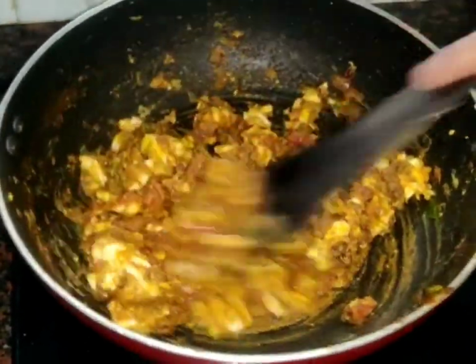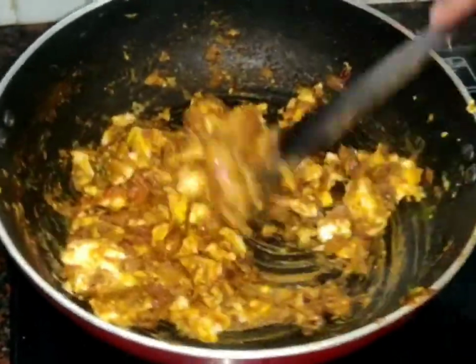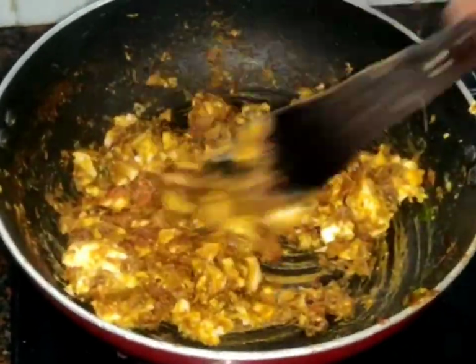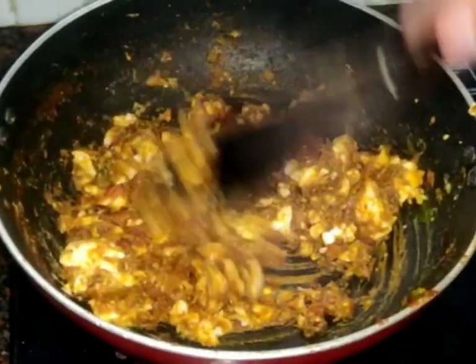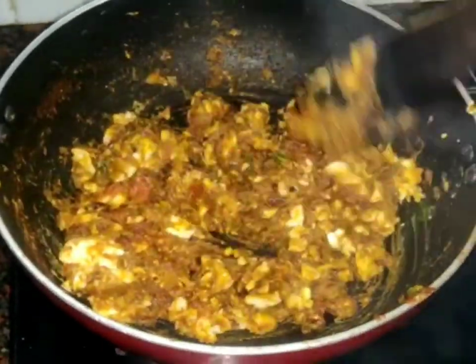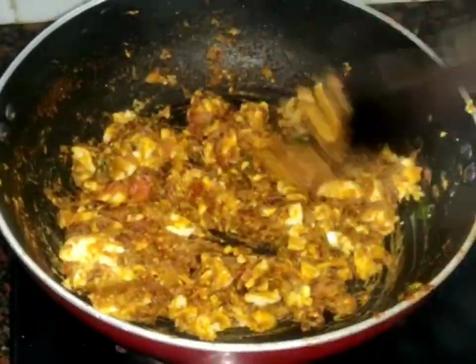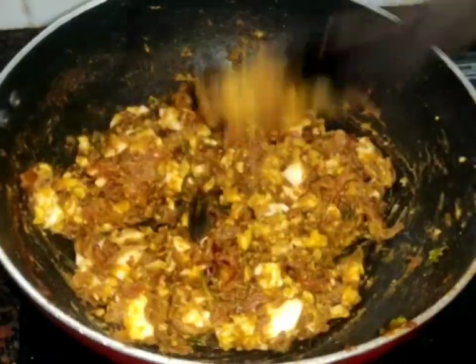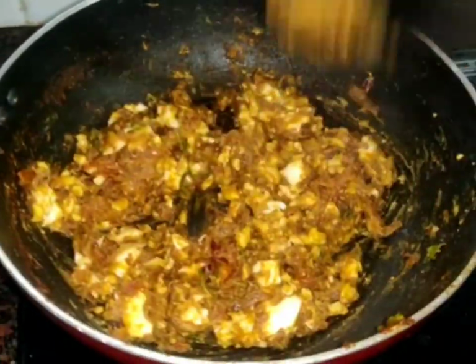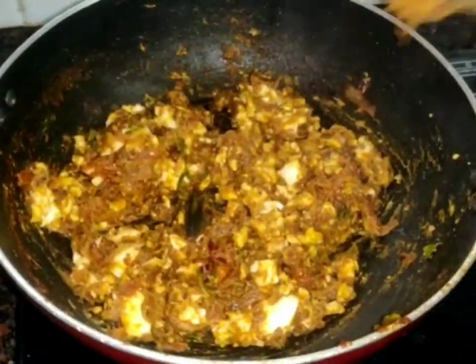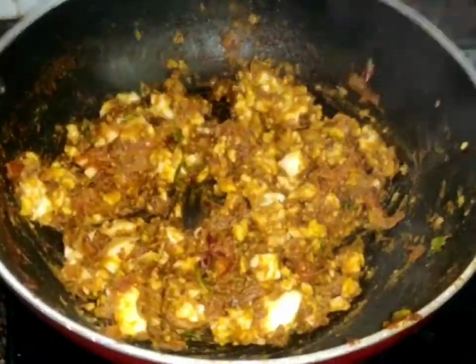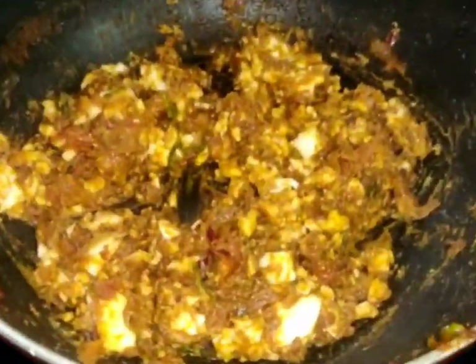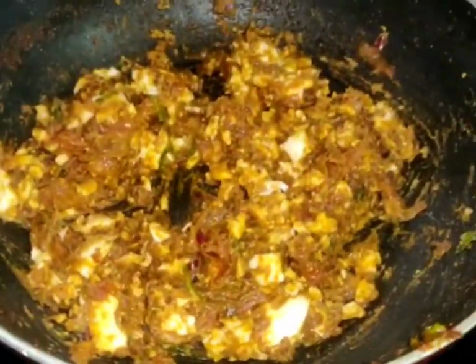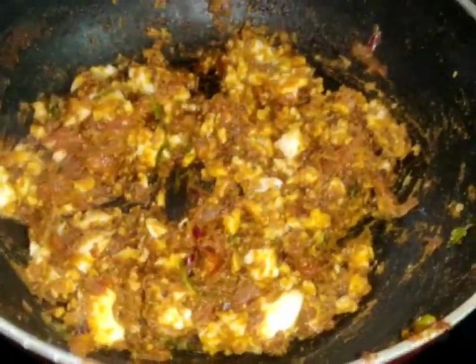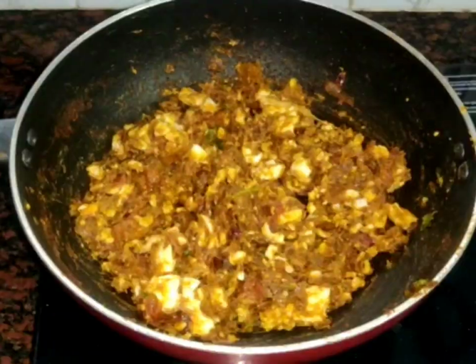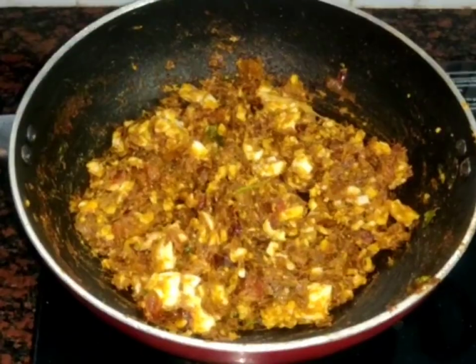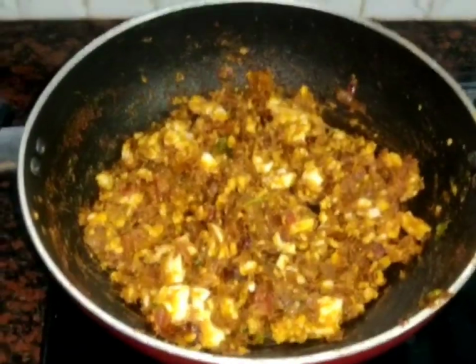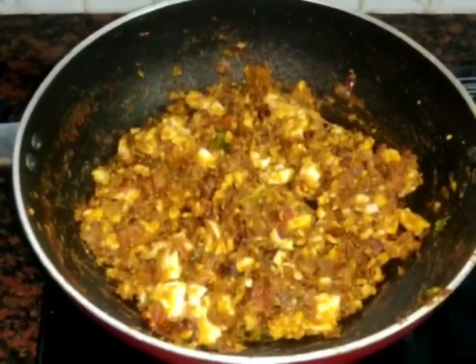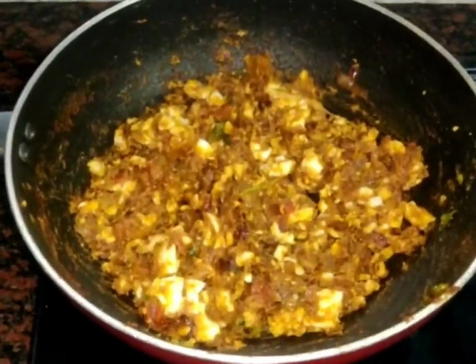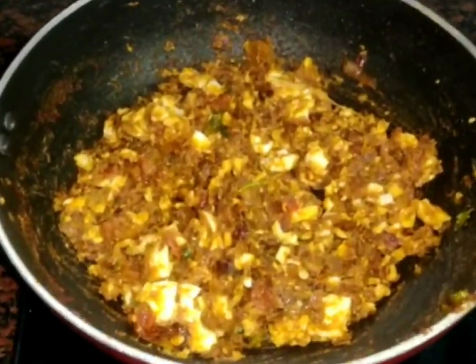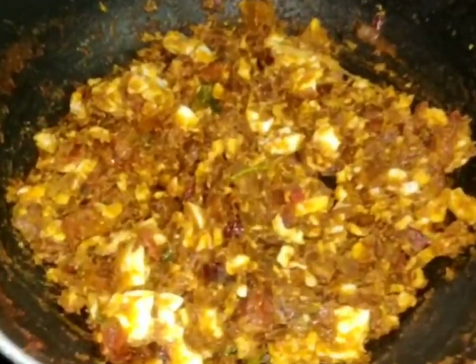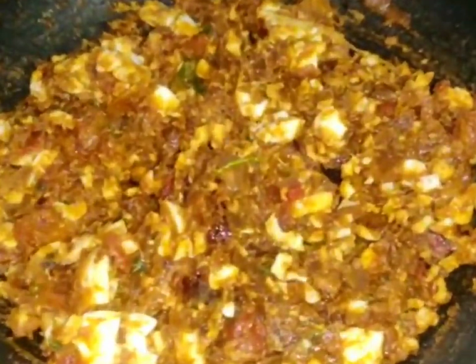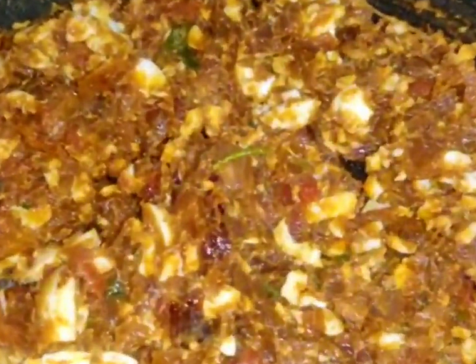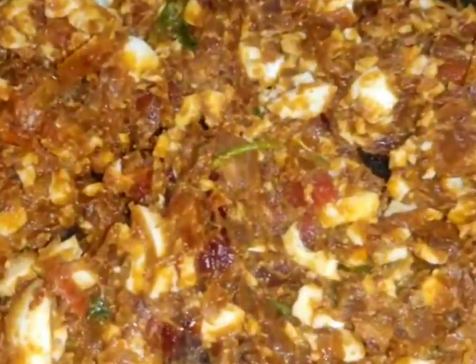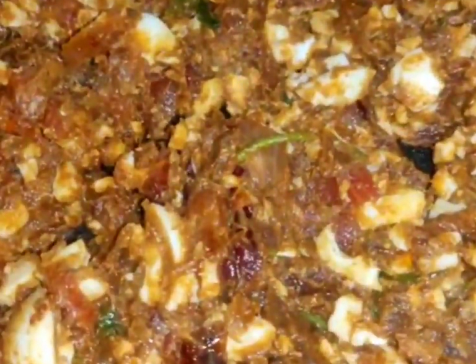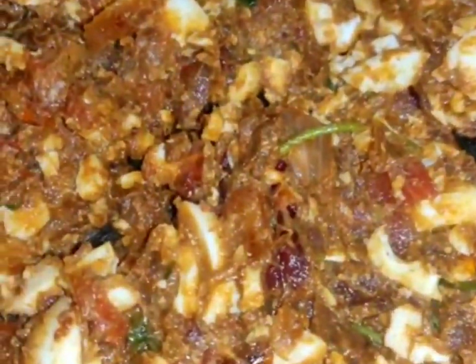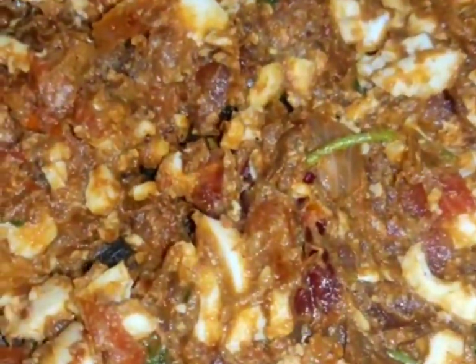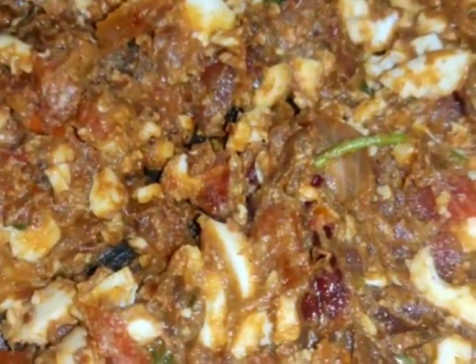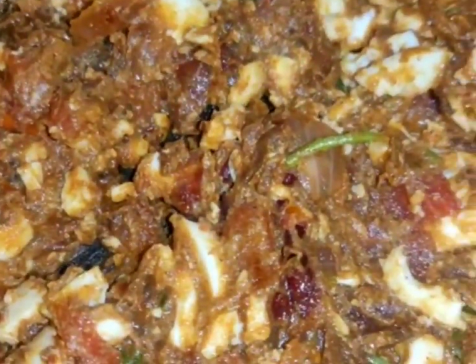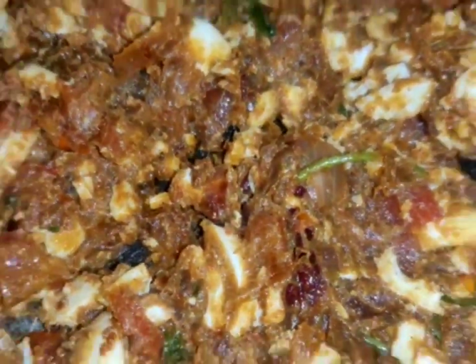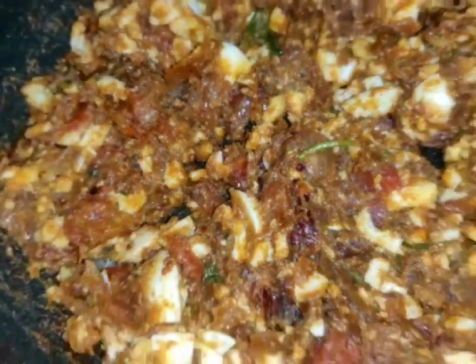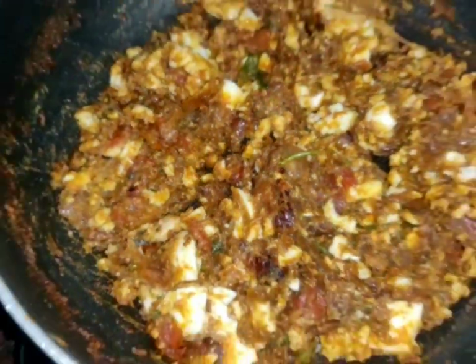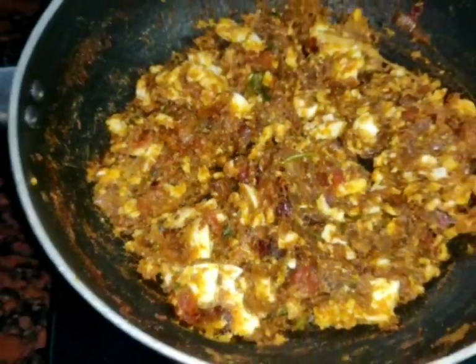We are ready to cook the egg in a very easy way. Let's try it all together.